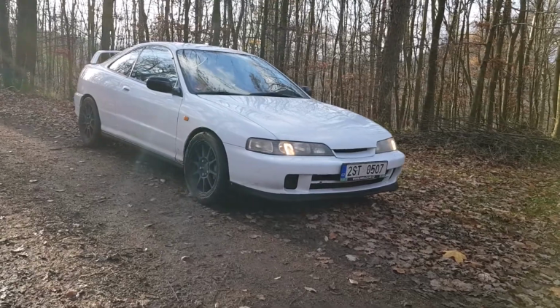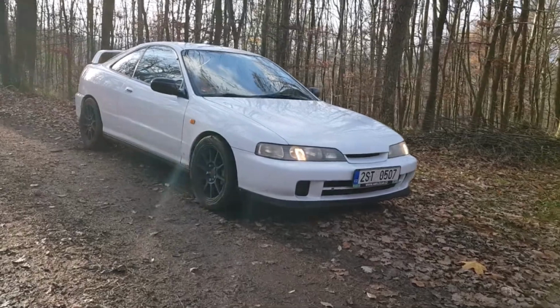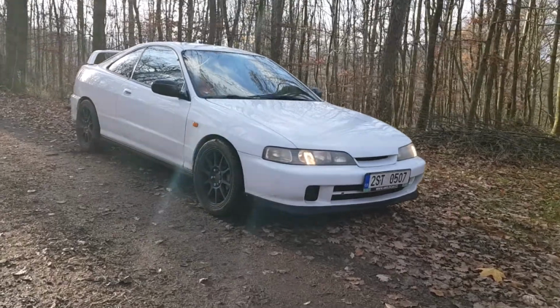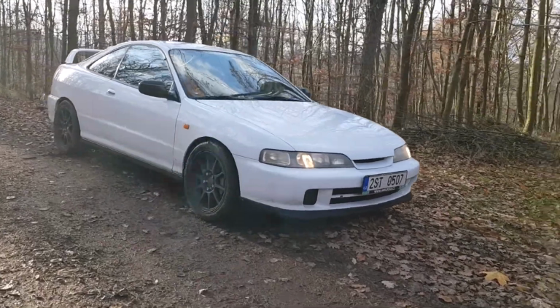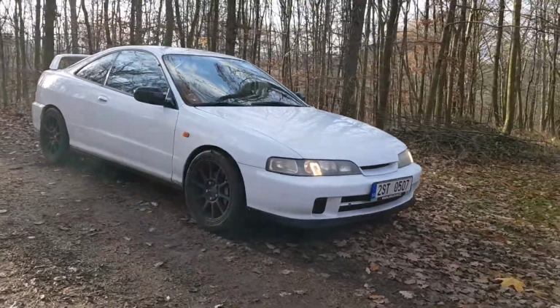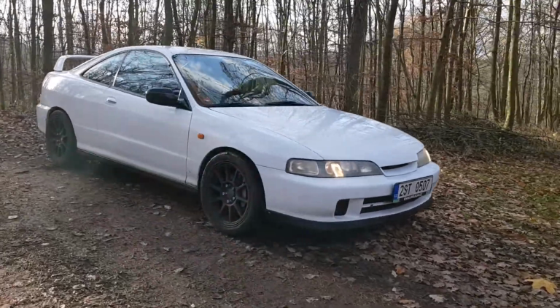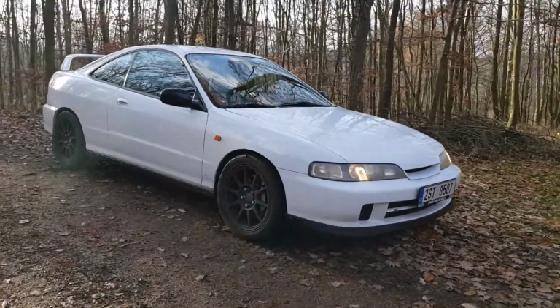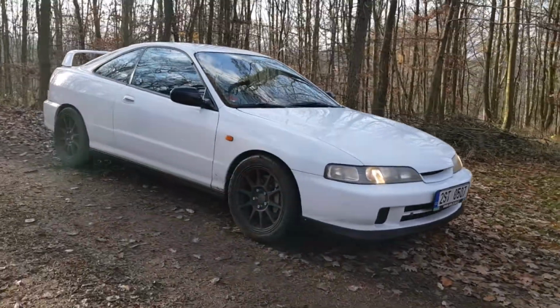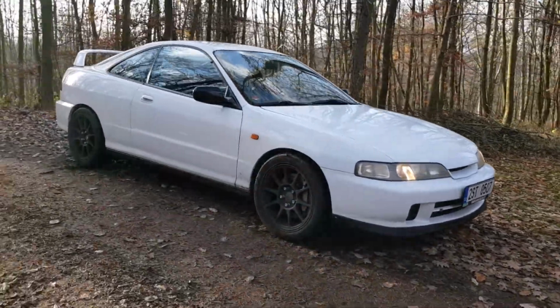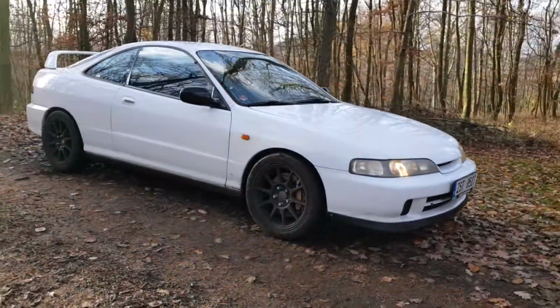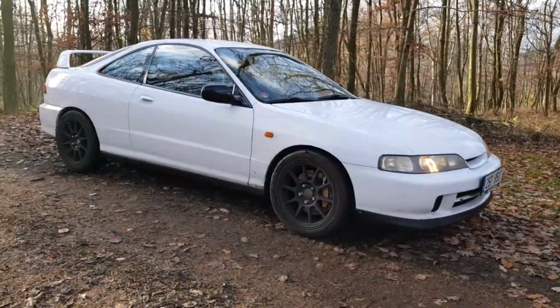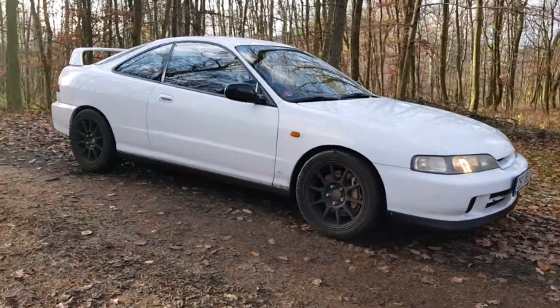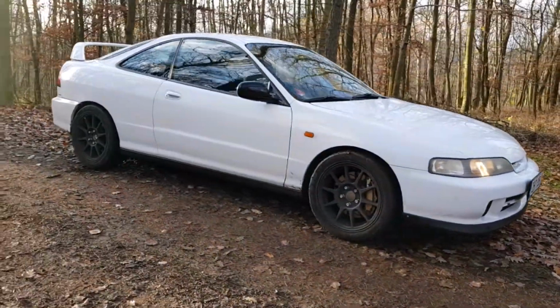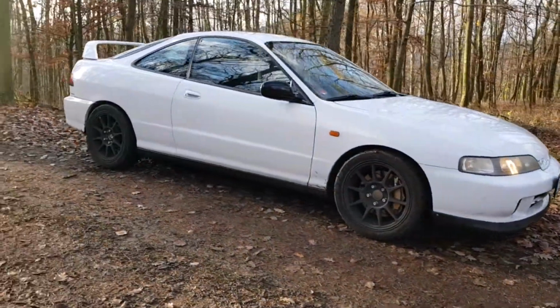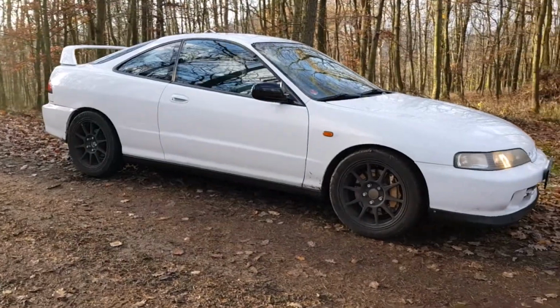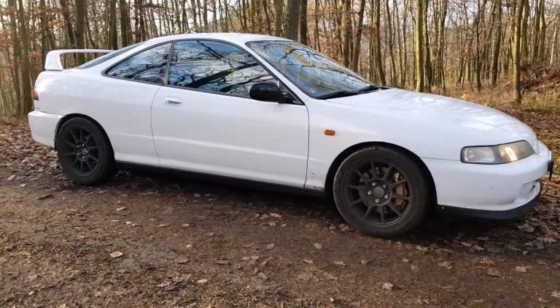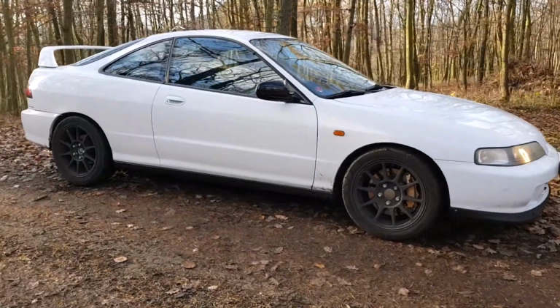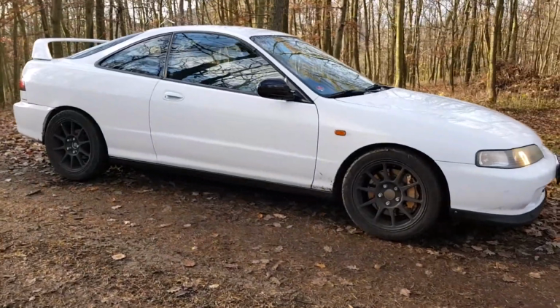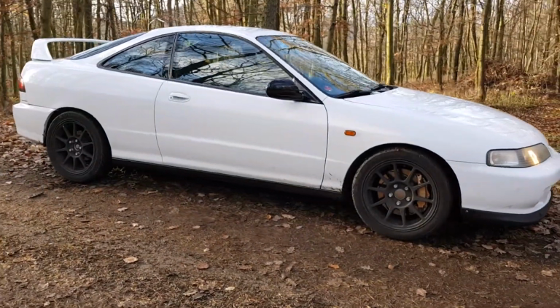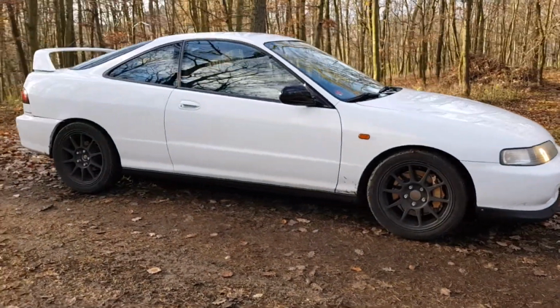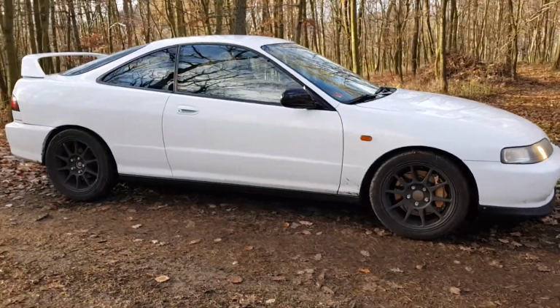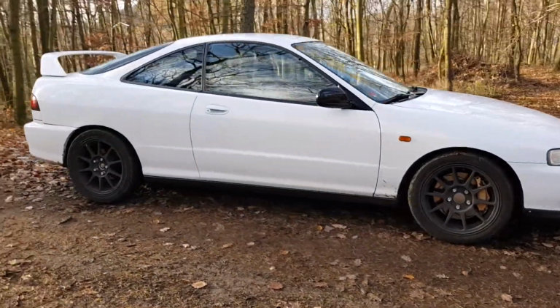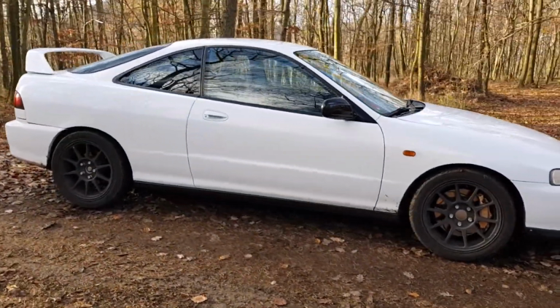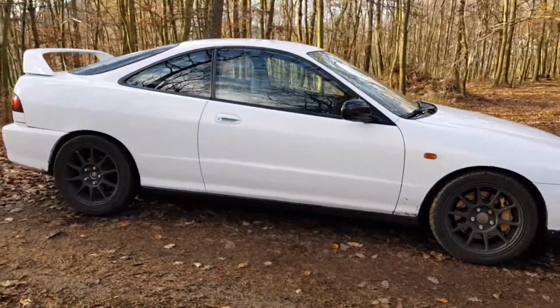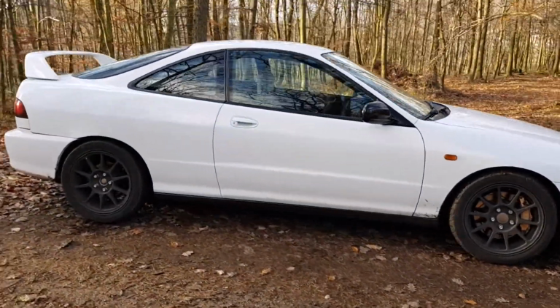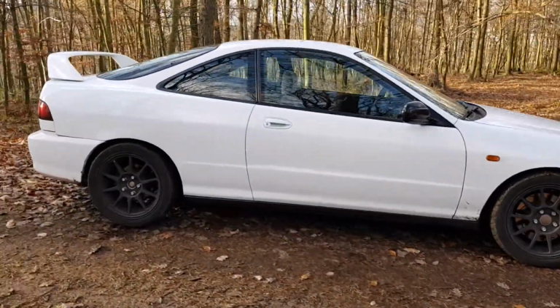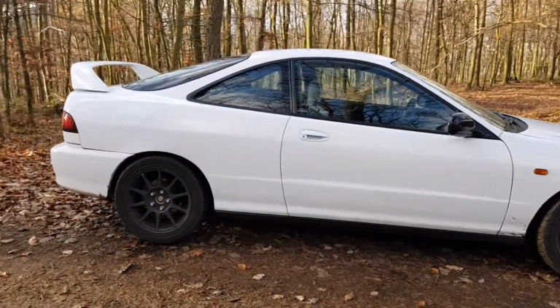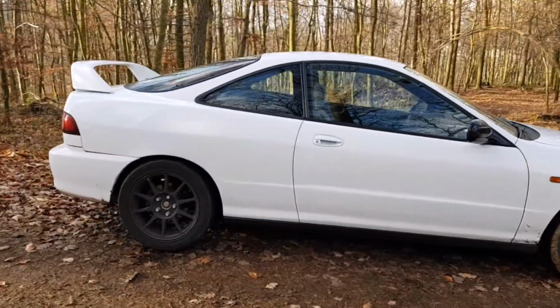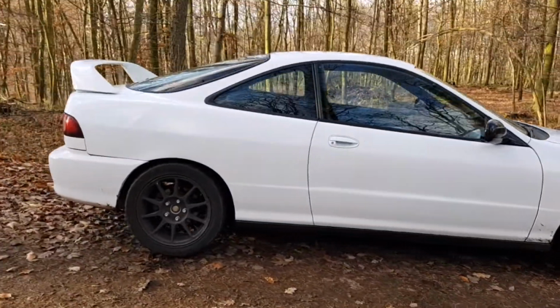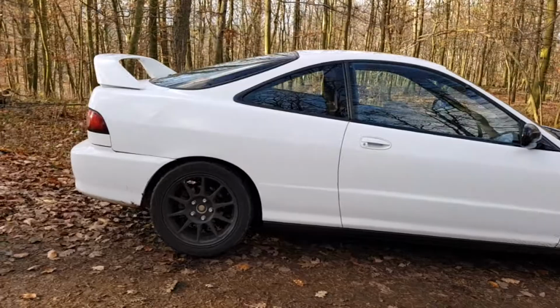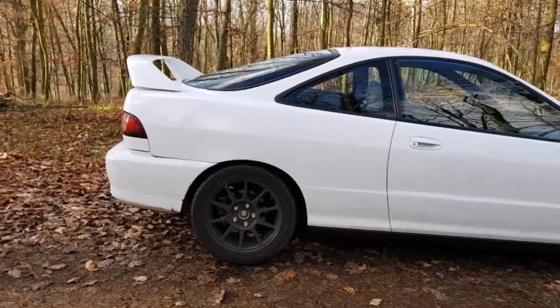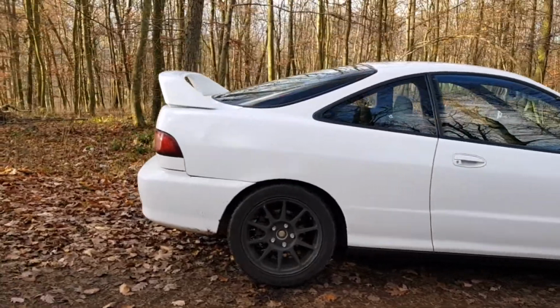Honda Integra. This will be my new project. There will be a lot of work, even if it doesn't look like it.